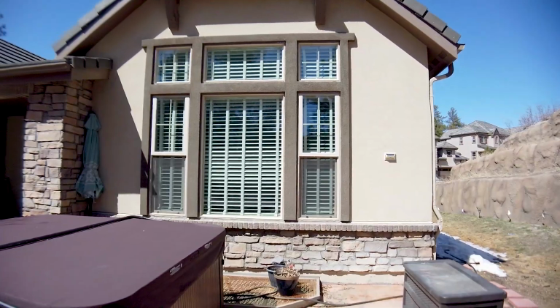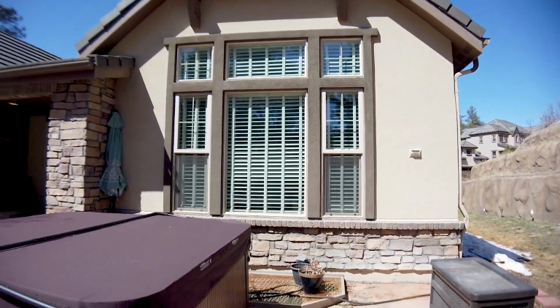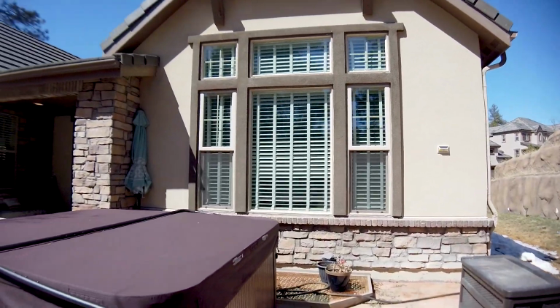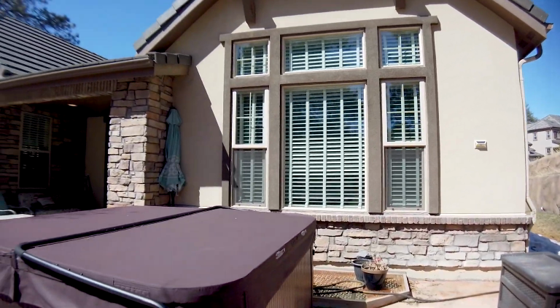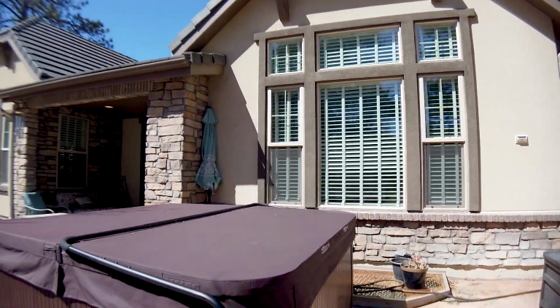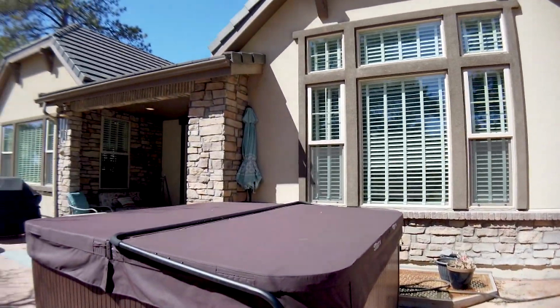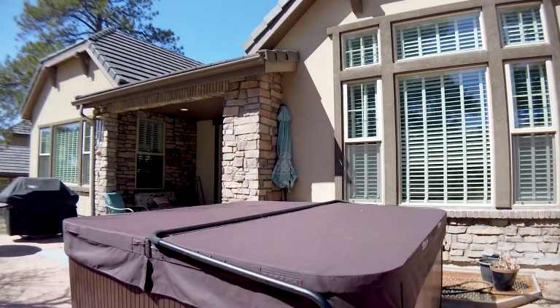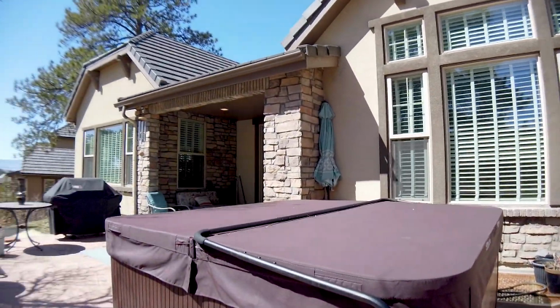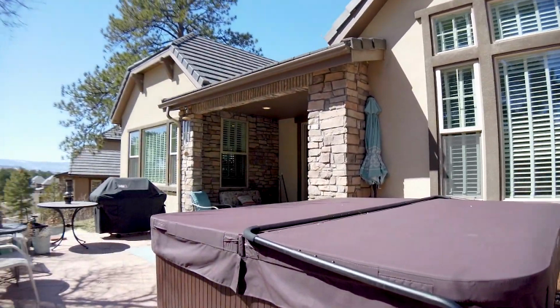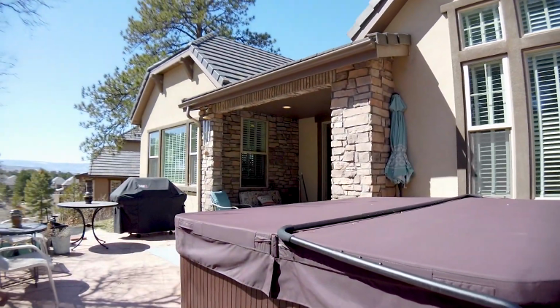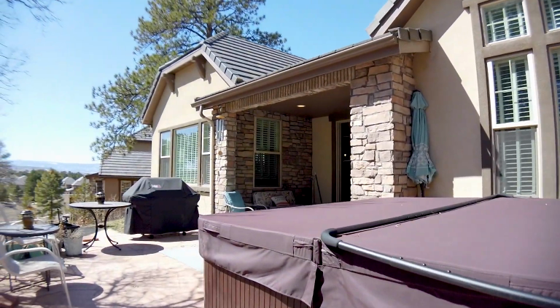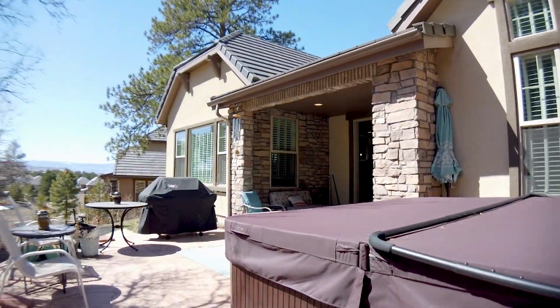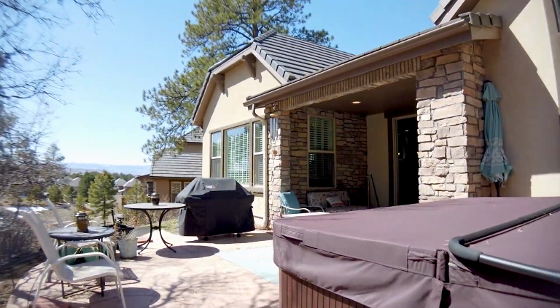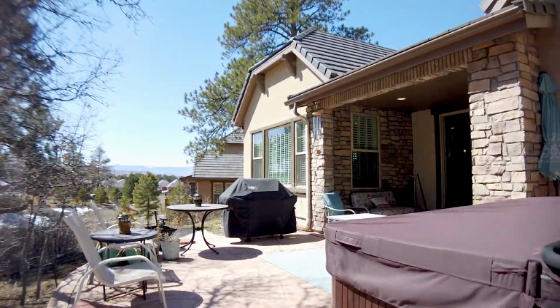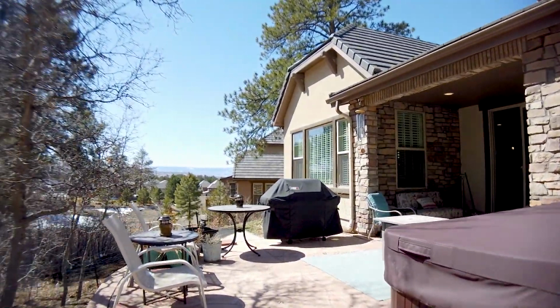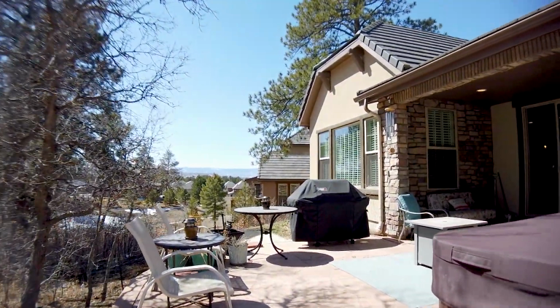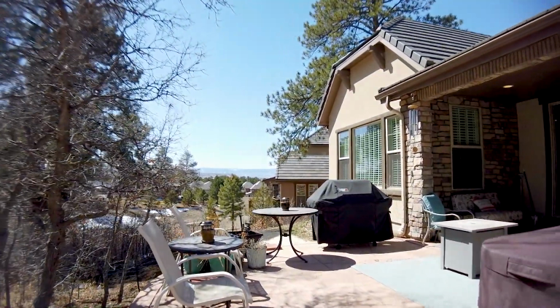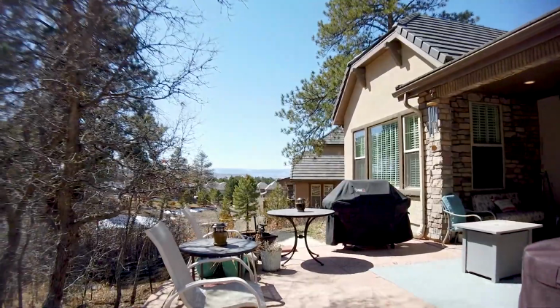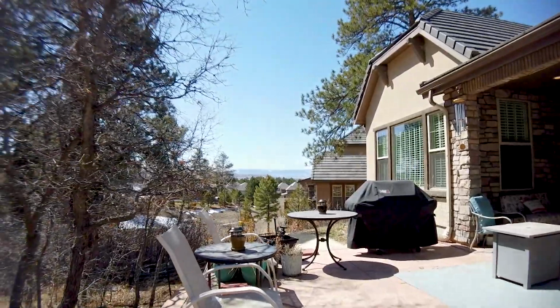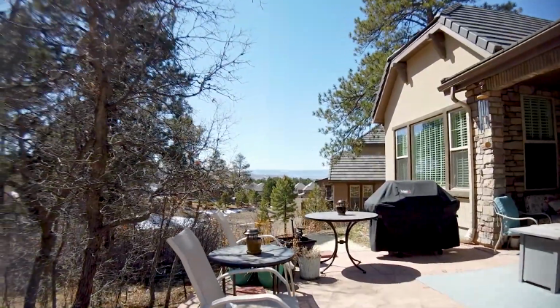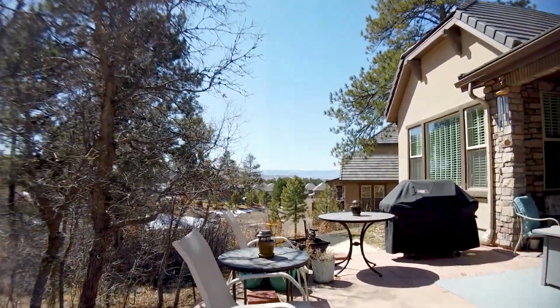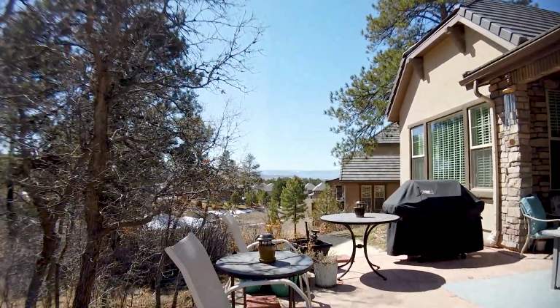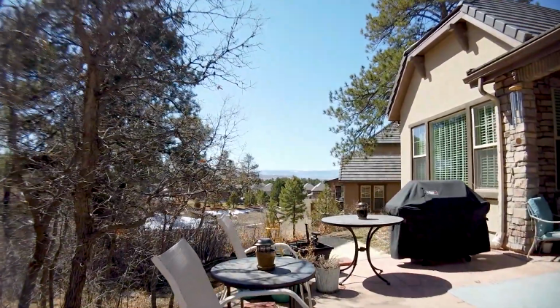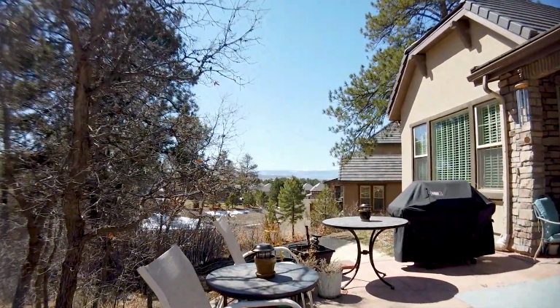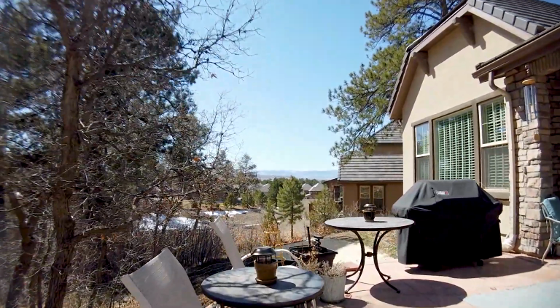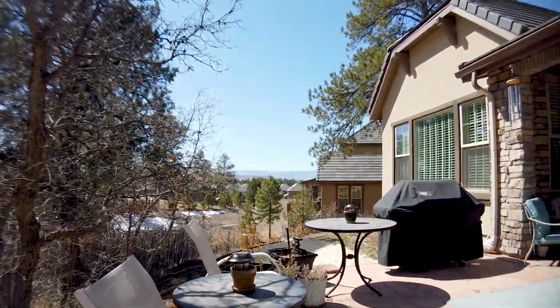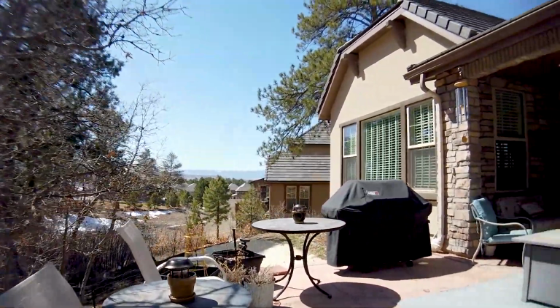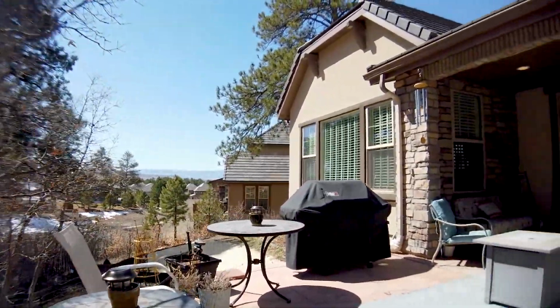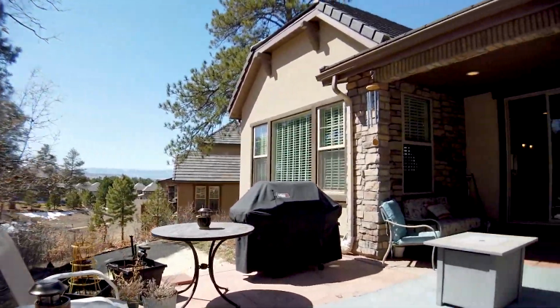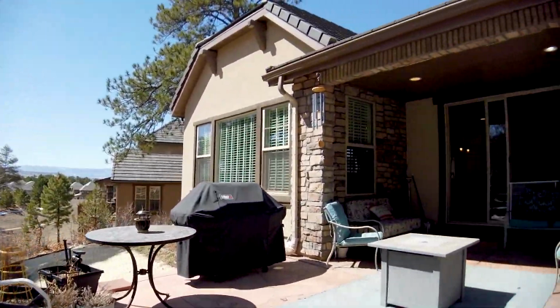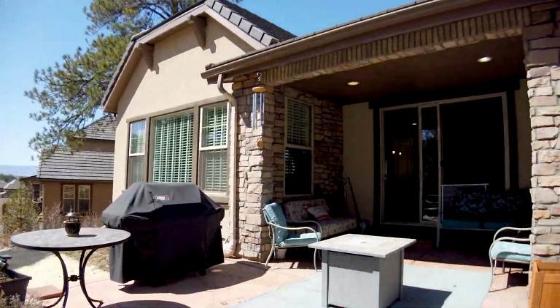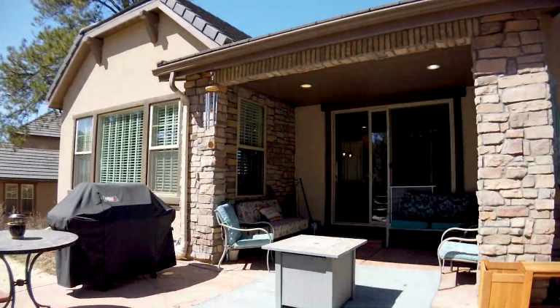Come soak in the hot tub on the back patio with new stamped concrete. You'll love the peek-a-boo view of the foothills amongst the trees. Enjoy year-round with the warm sun.